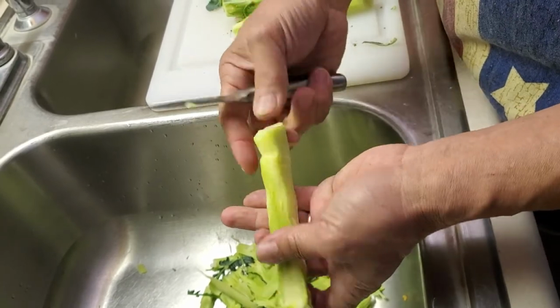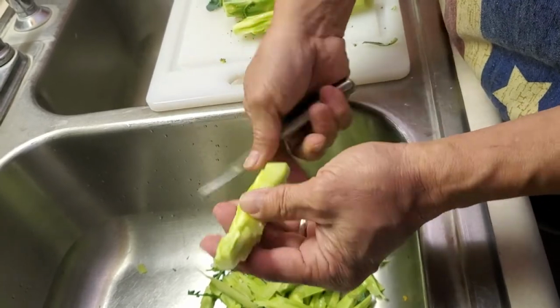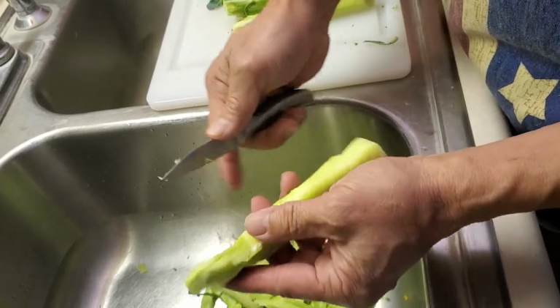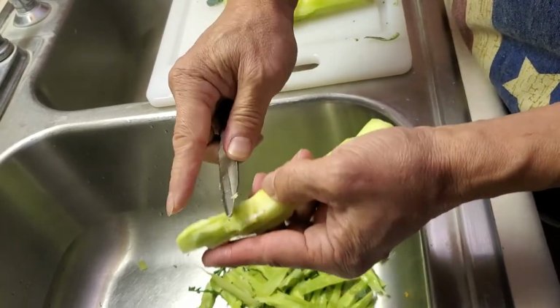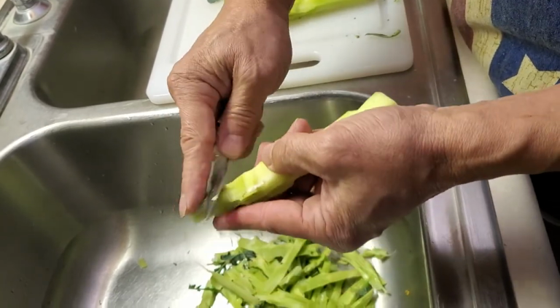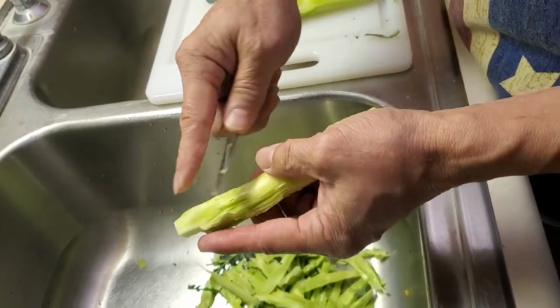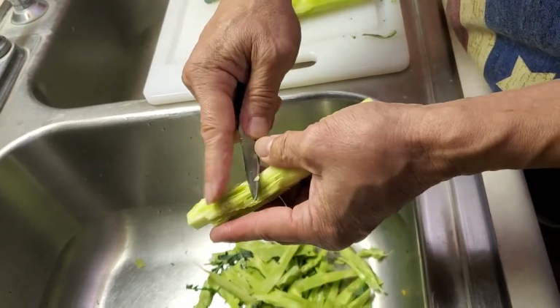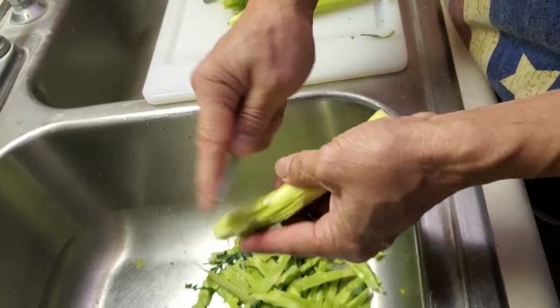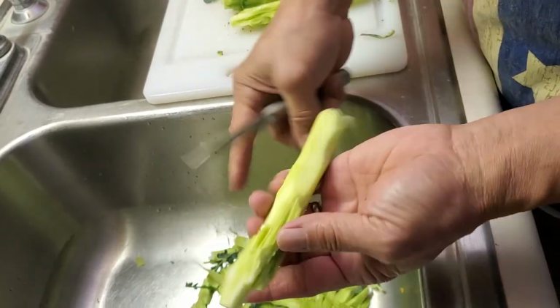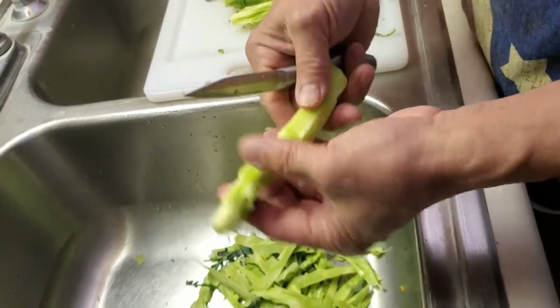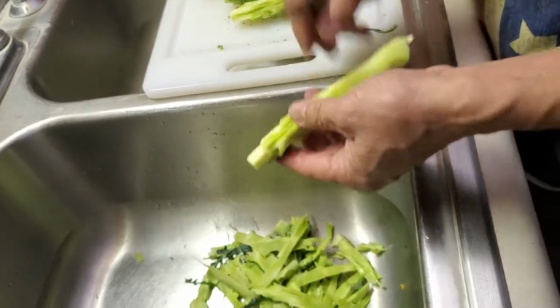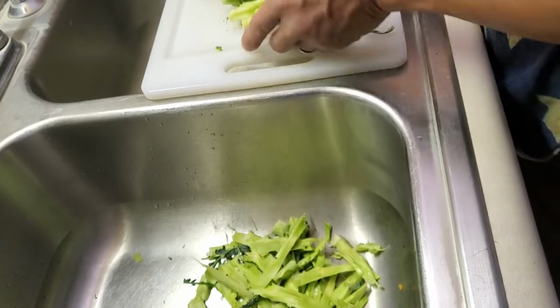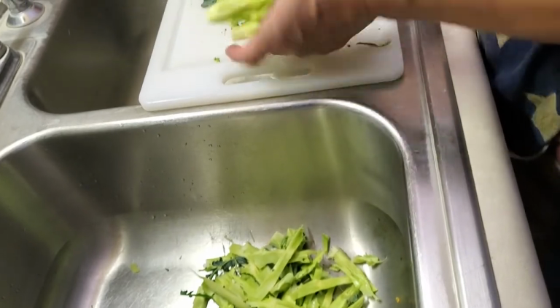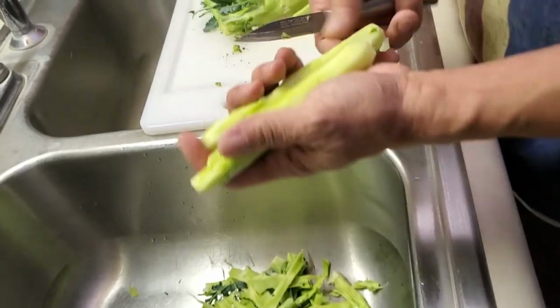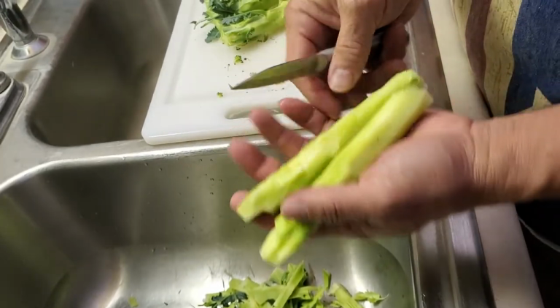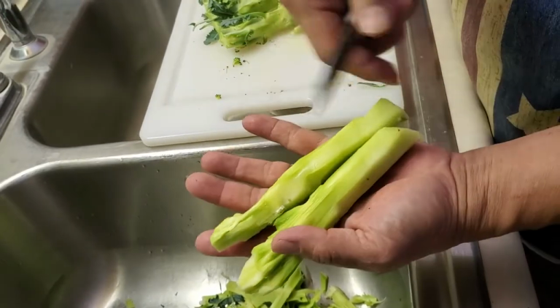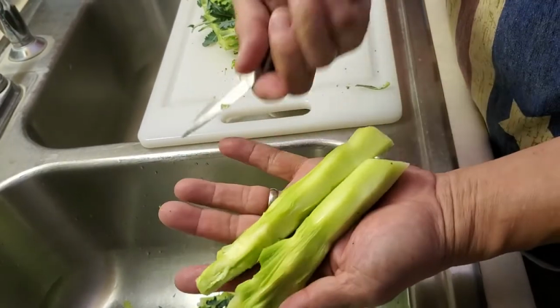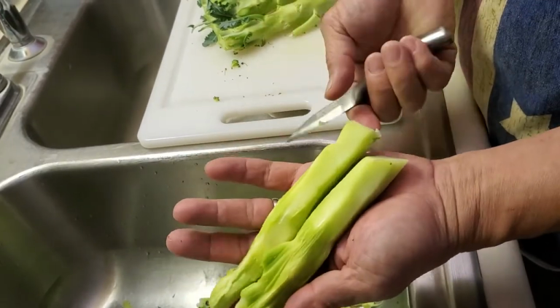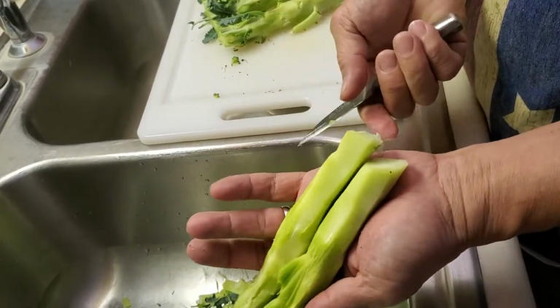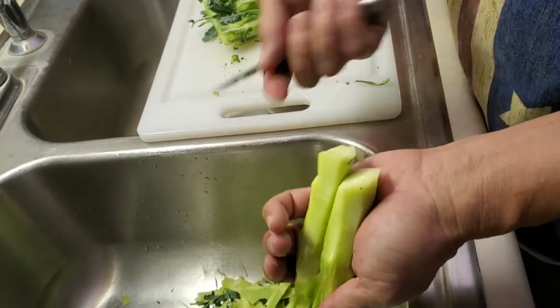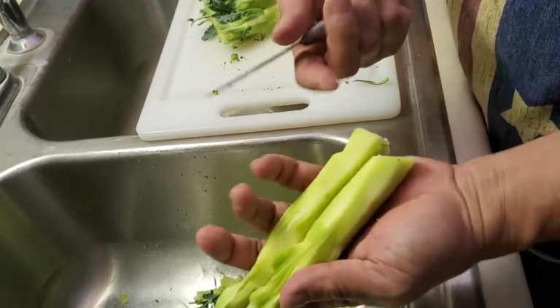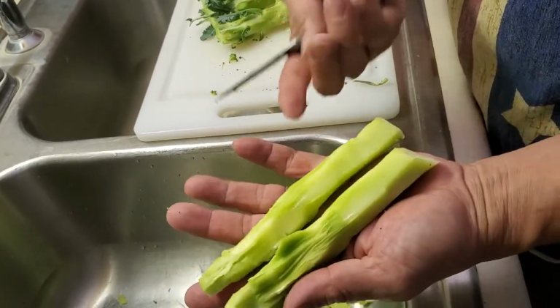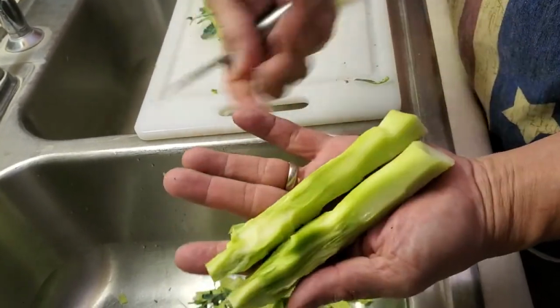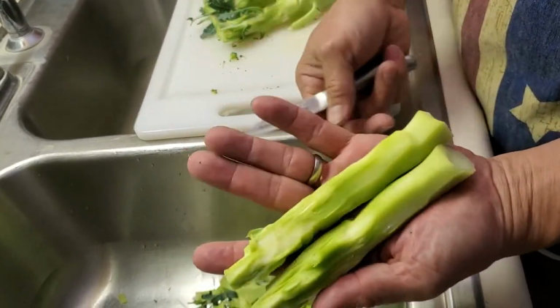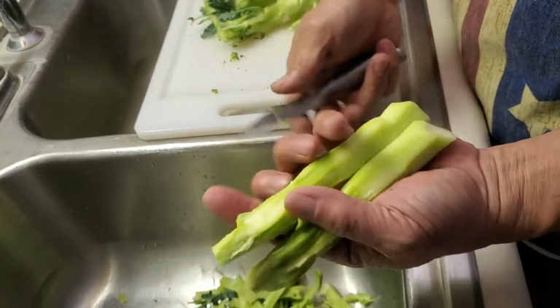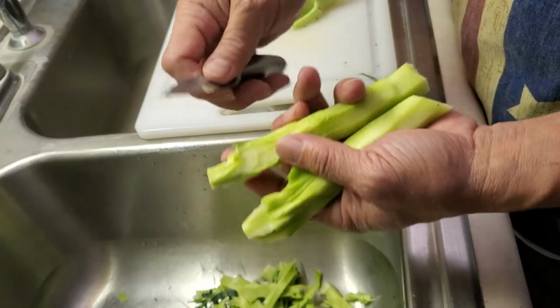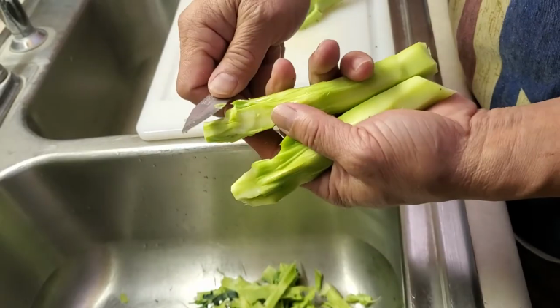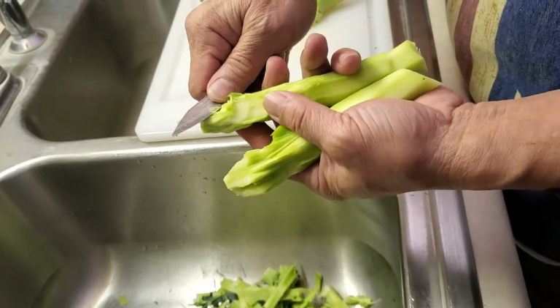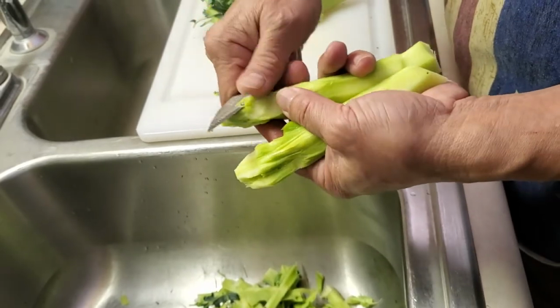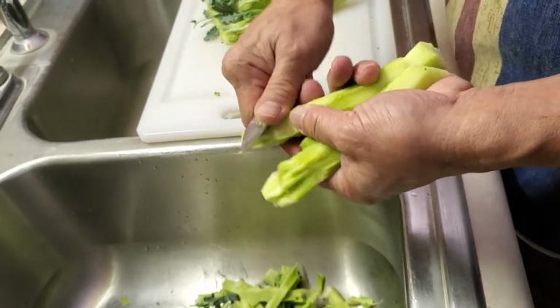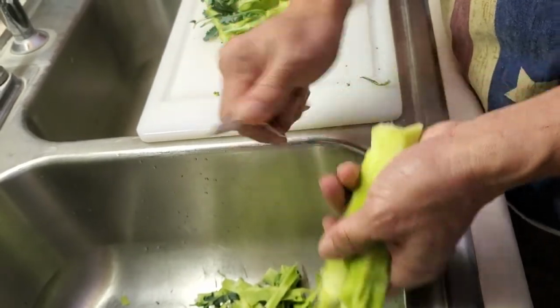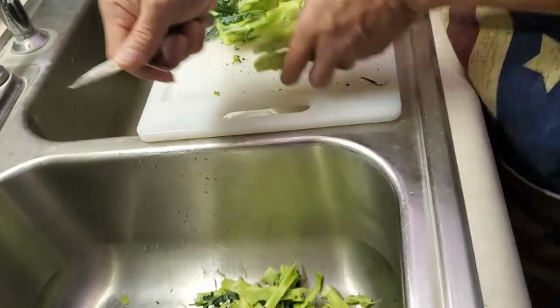So you can see, that's it. Later on you just cut it to whatever style you're going to cook with, and that's it.